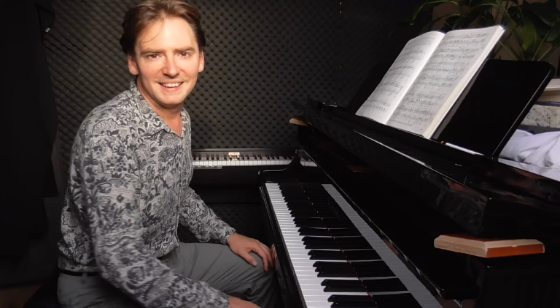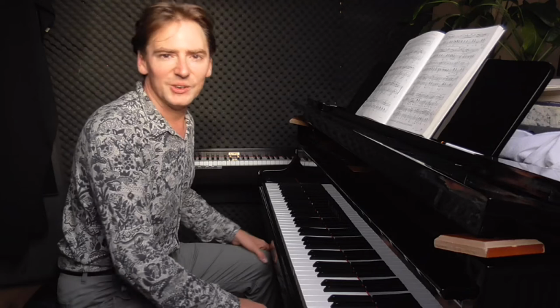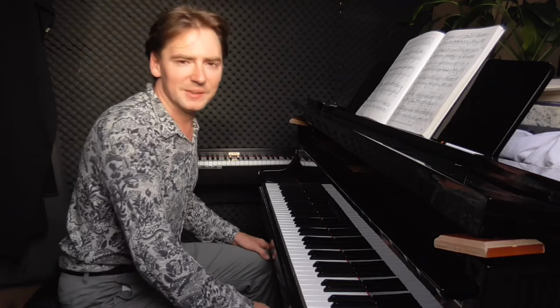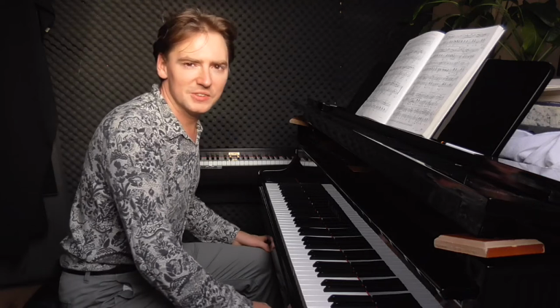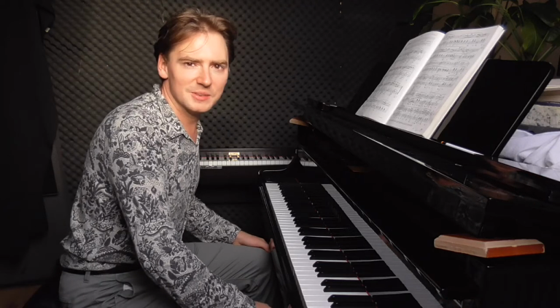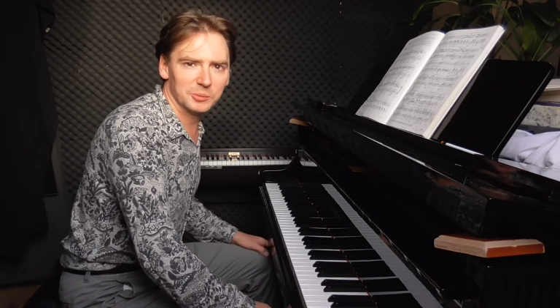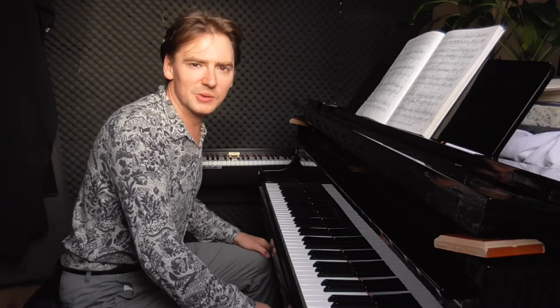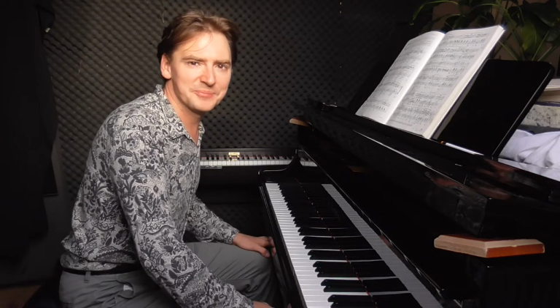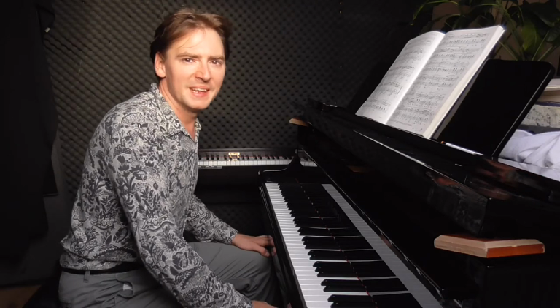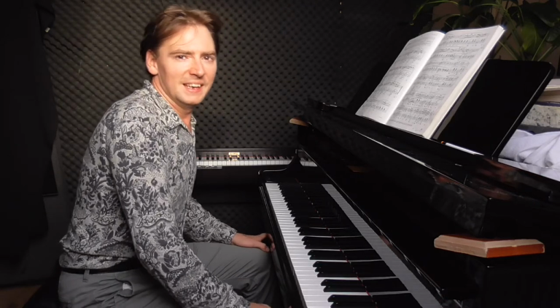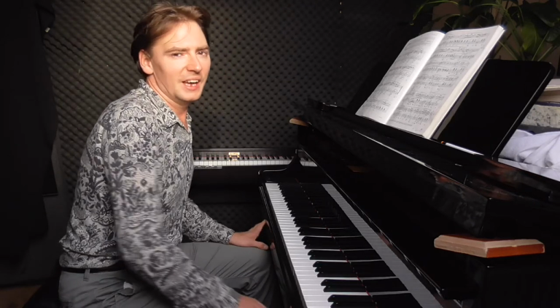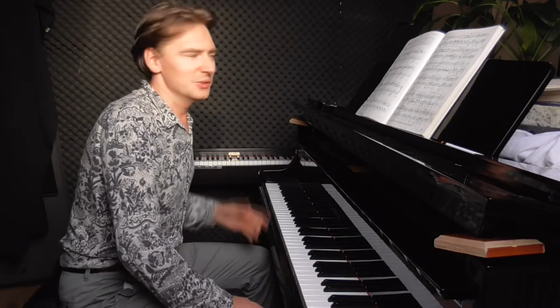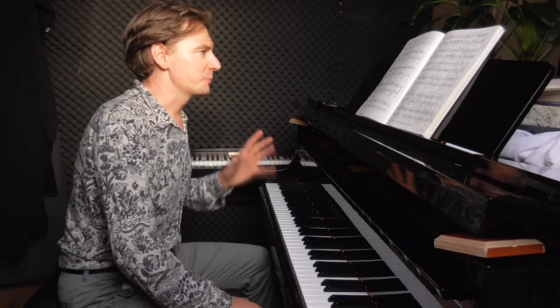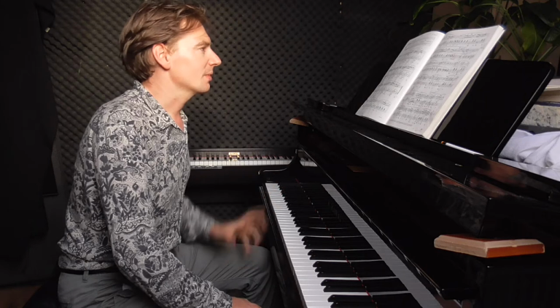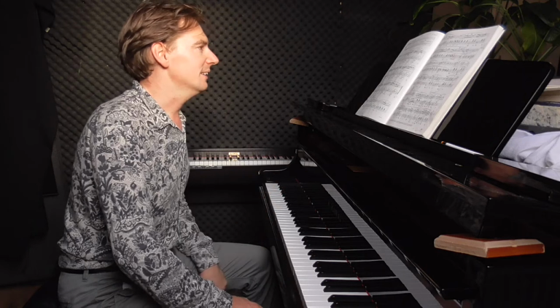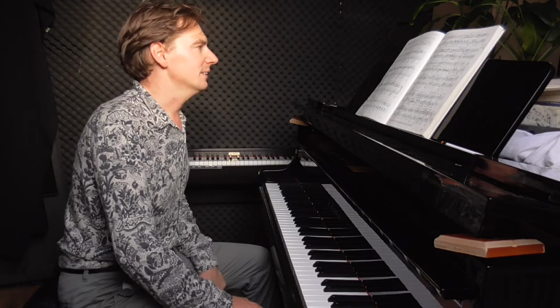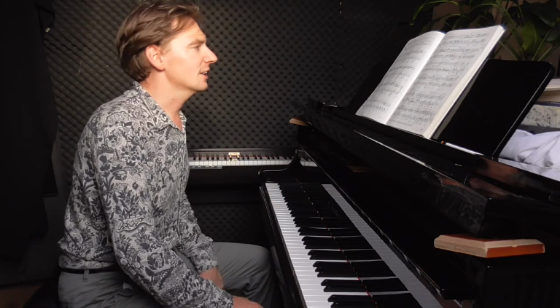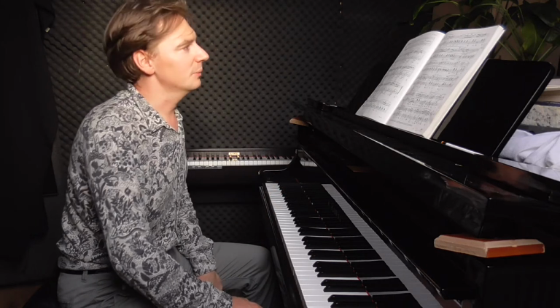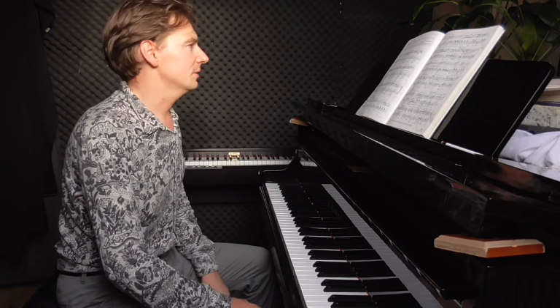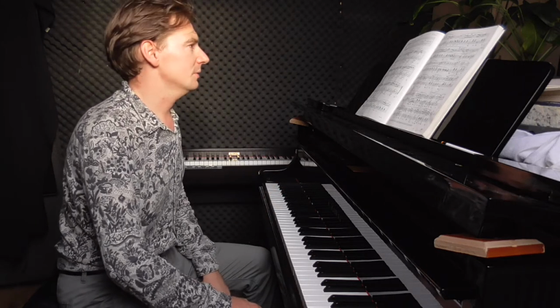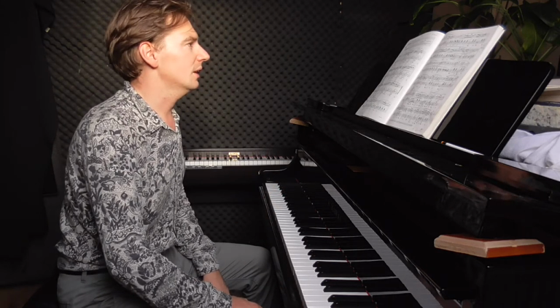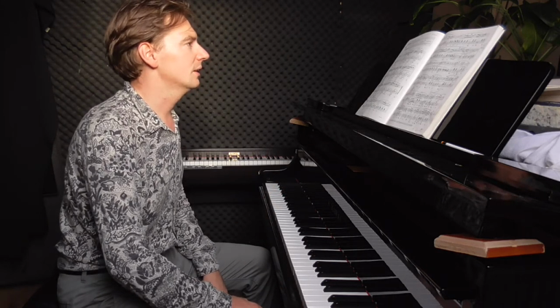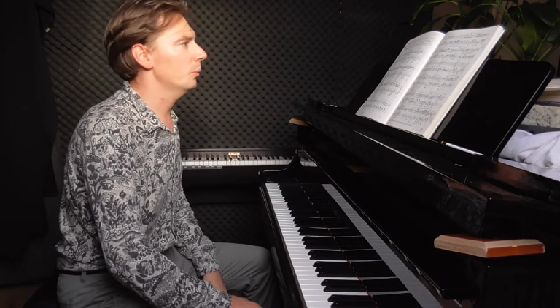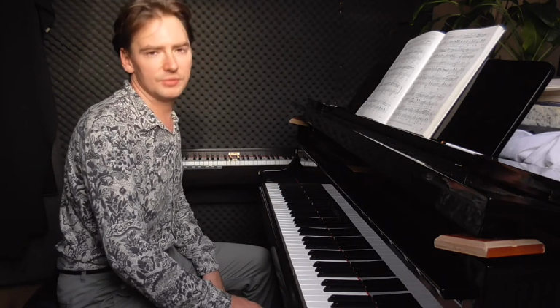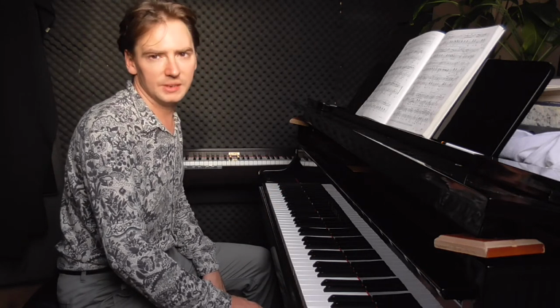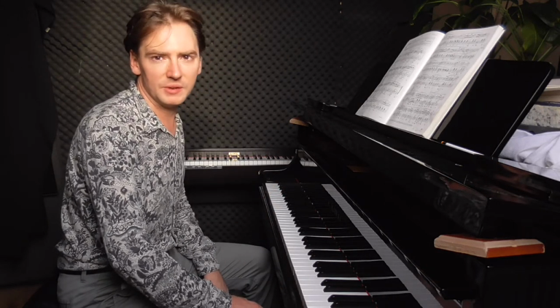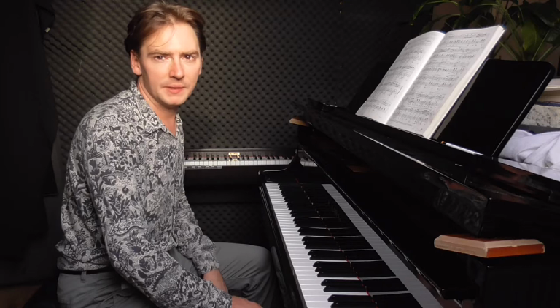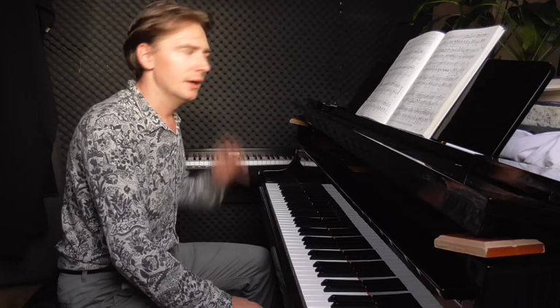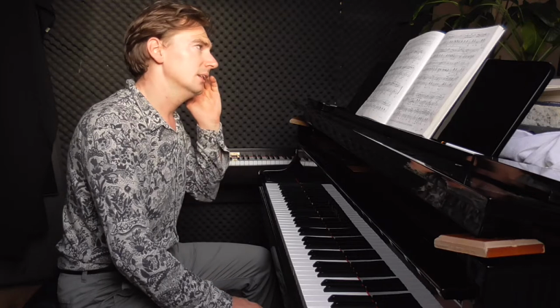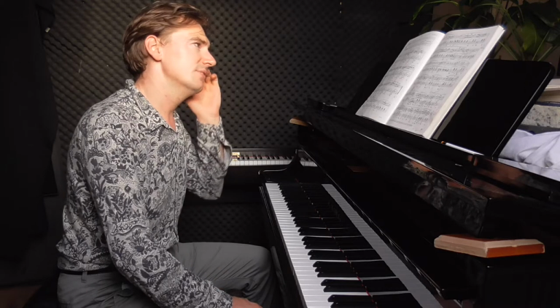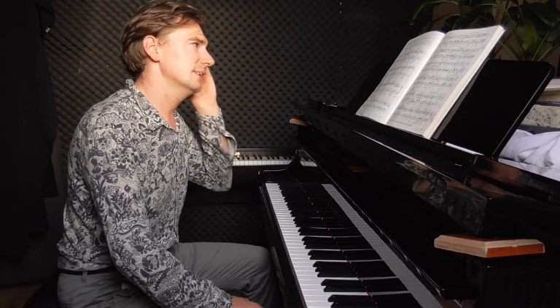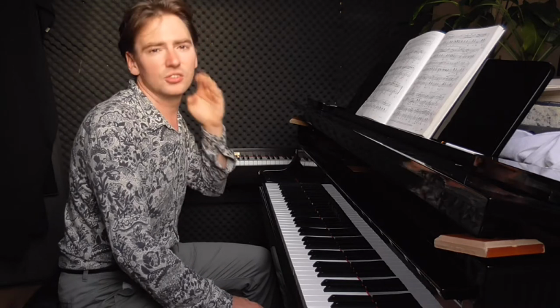Hello, welcome to my series about Chopin mazurkas. Today I invite you to a lecture about Mazurka Op. 30, No. 3 in D-flat major.